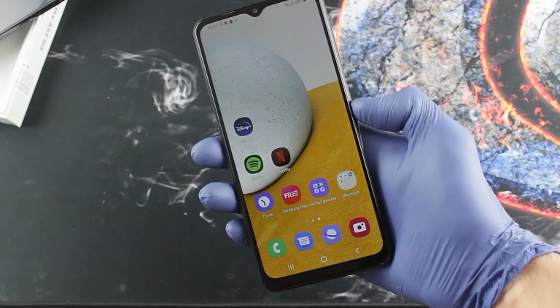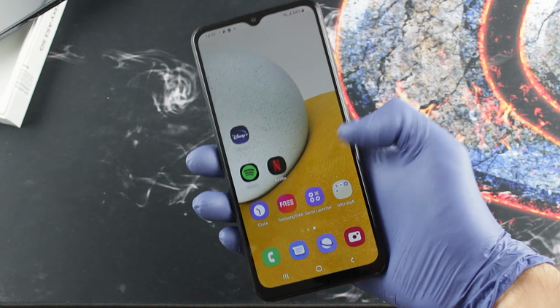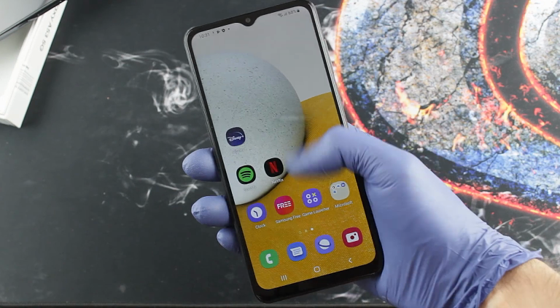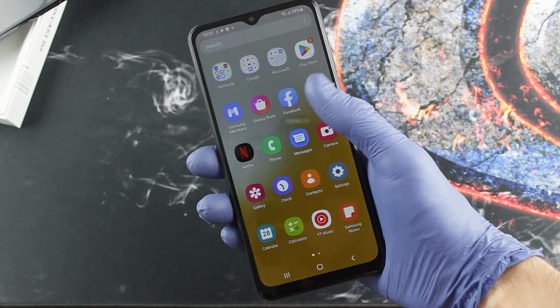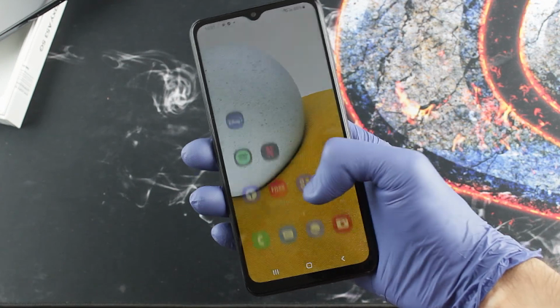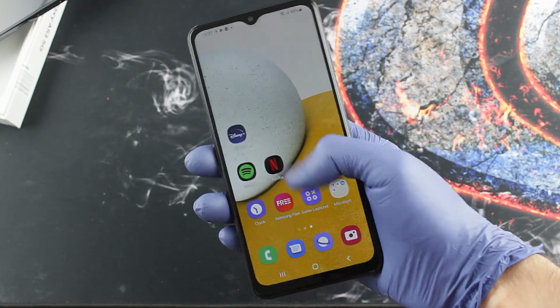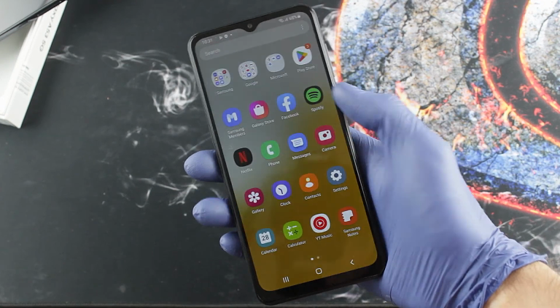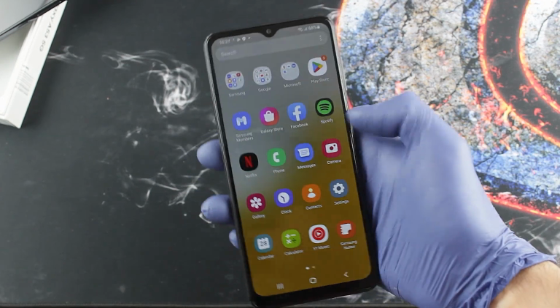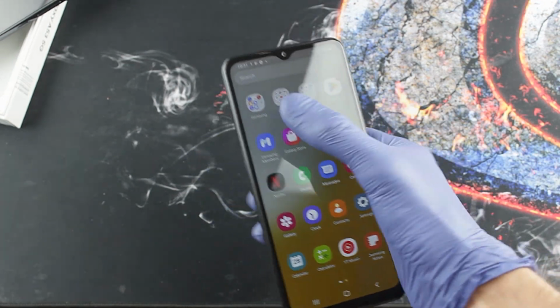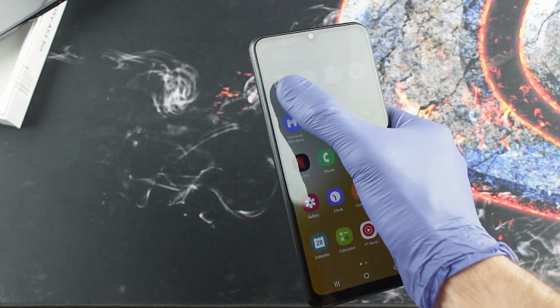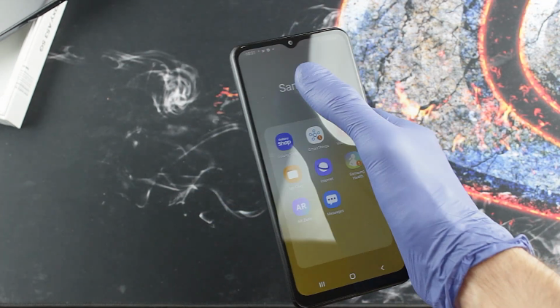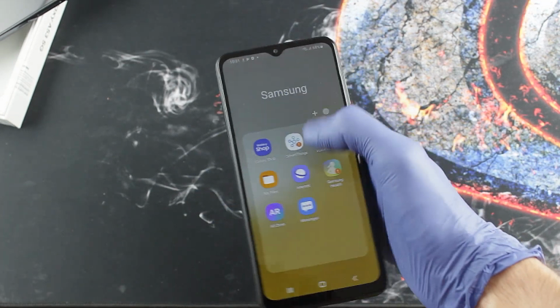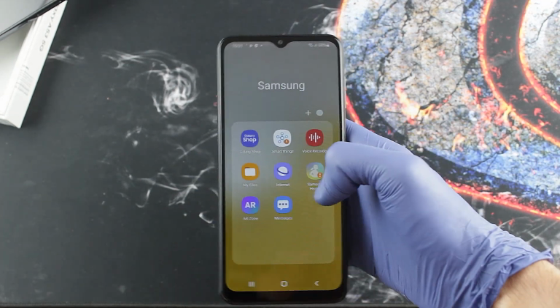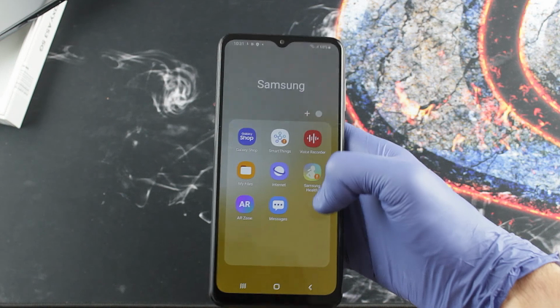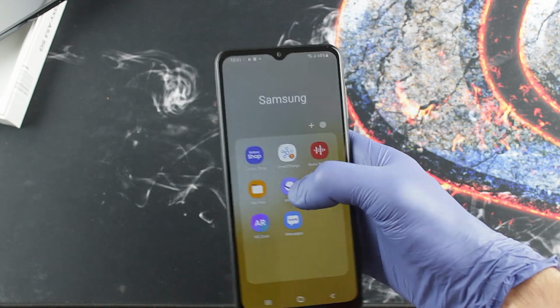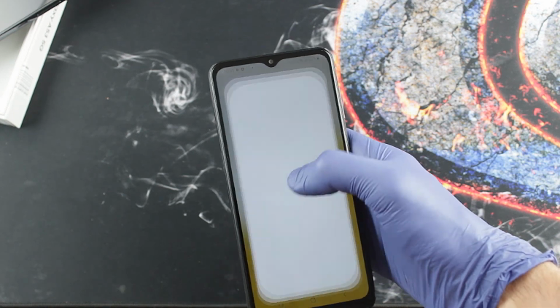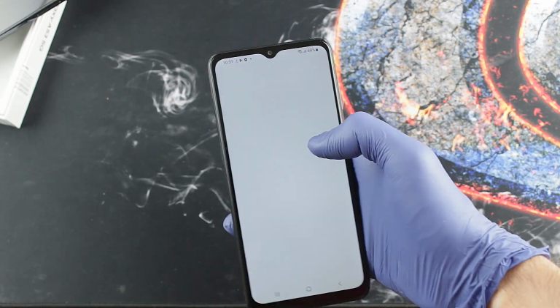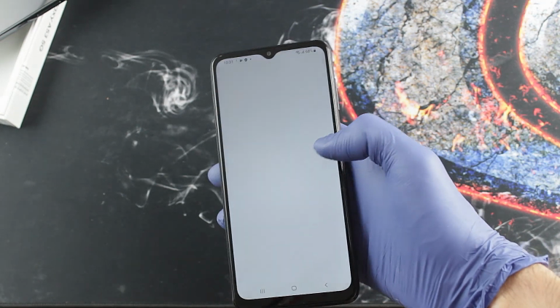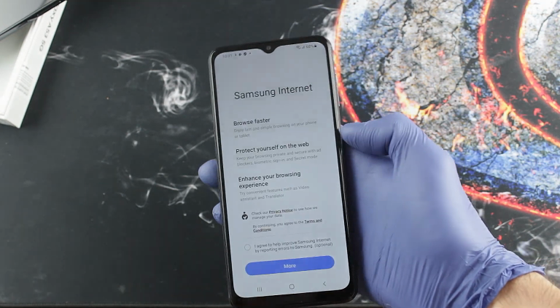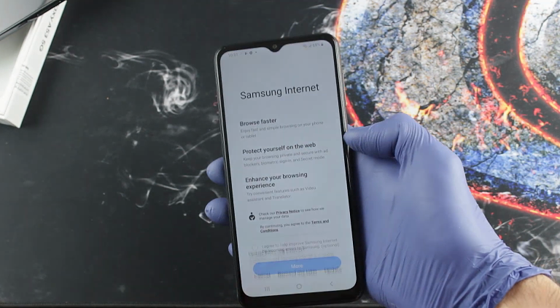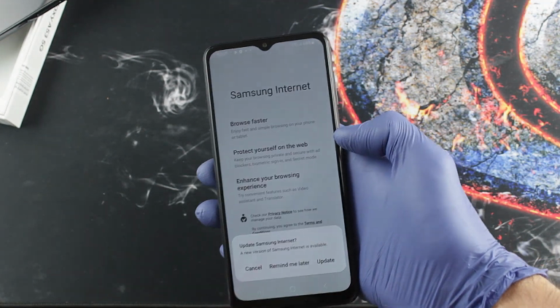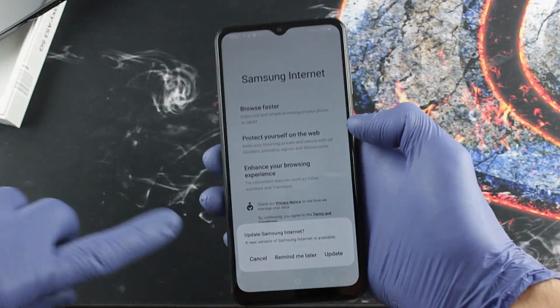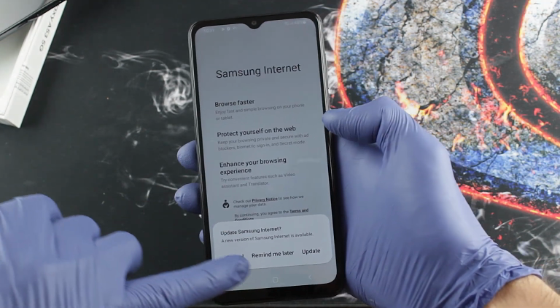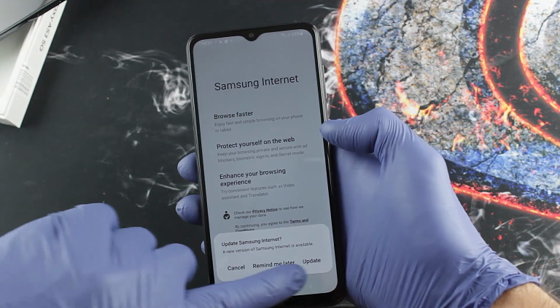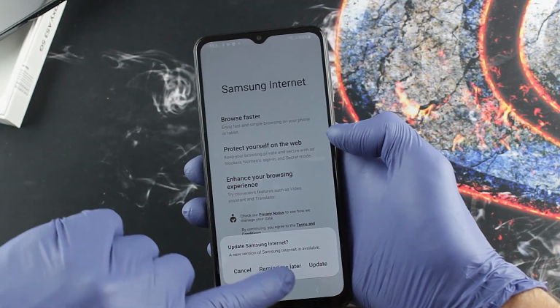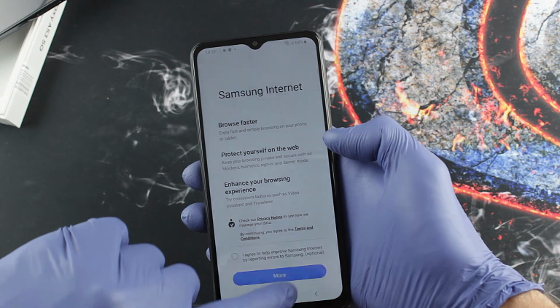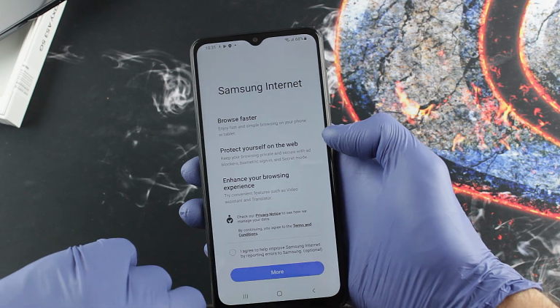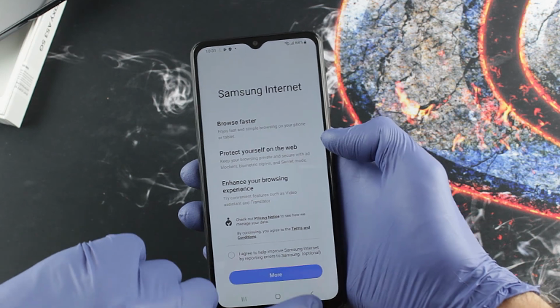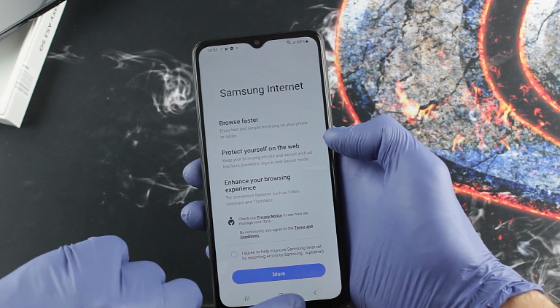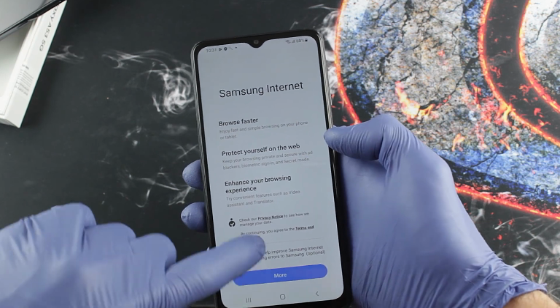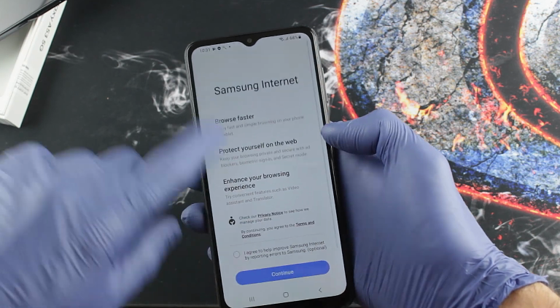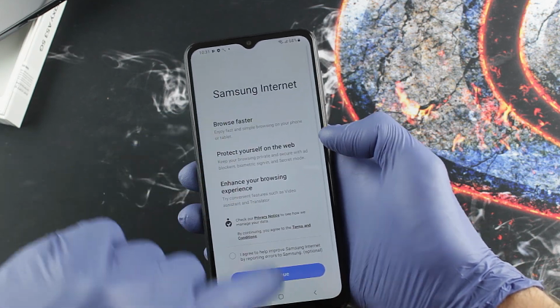A fast processor, a sufficient camera, a long-lasting battery, a tolerable screen — all these features make the Samsung Galaxy A13 5G a good choice in its price range. I'm sure it will keep most people happy.